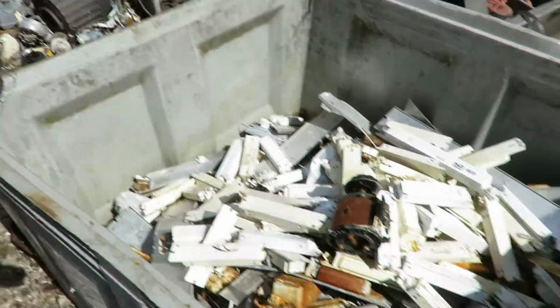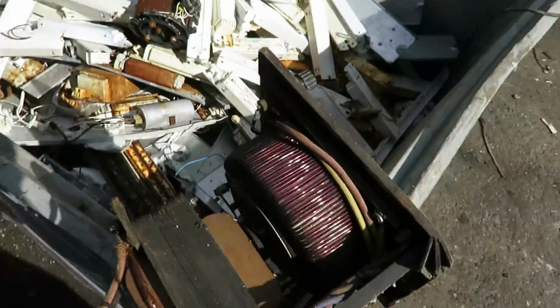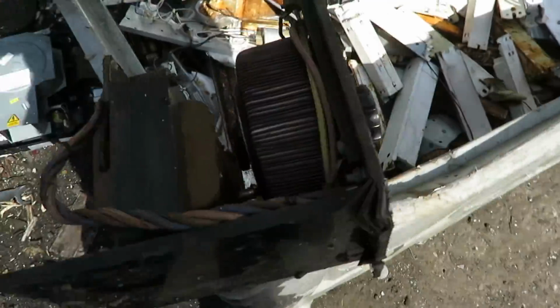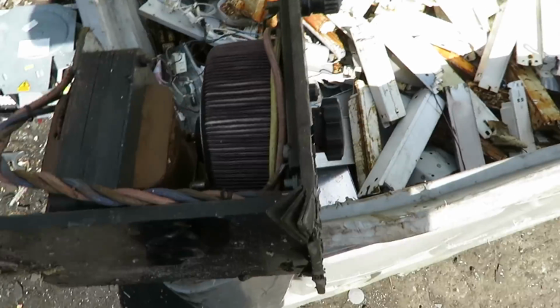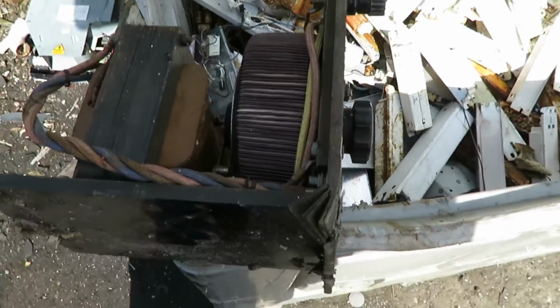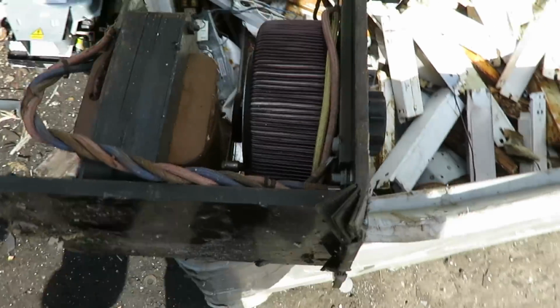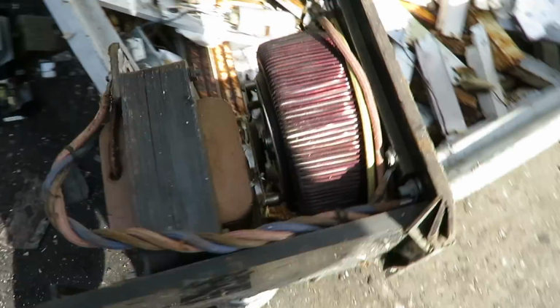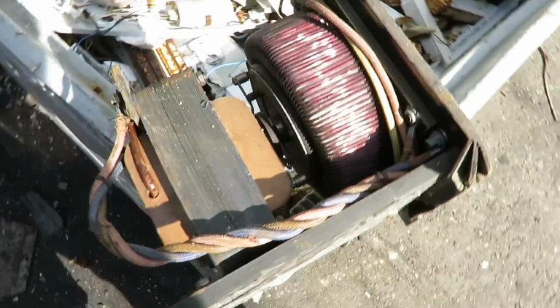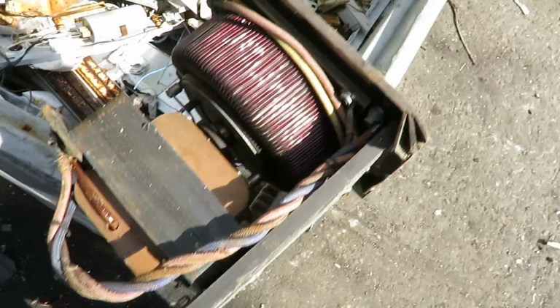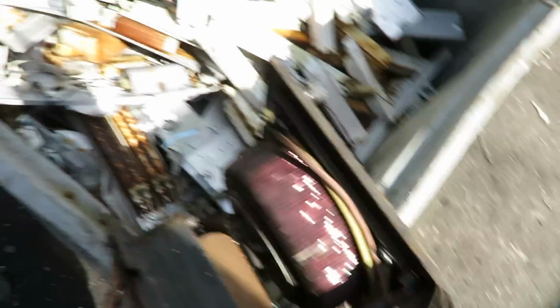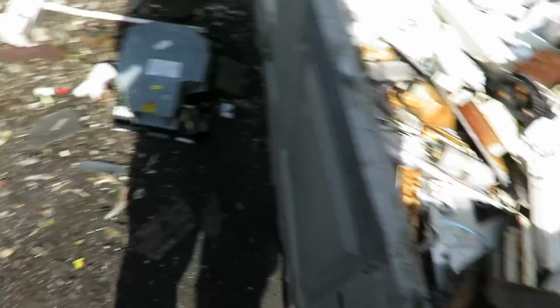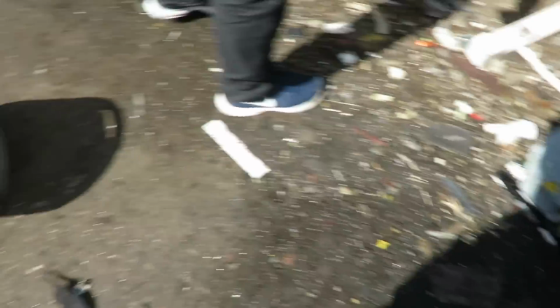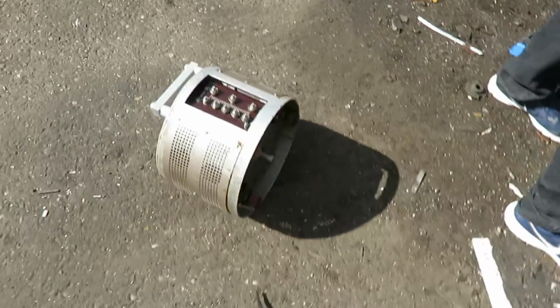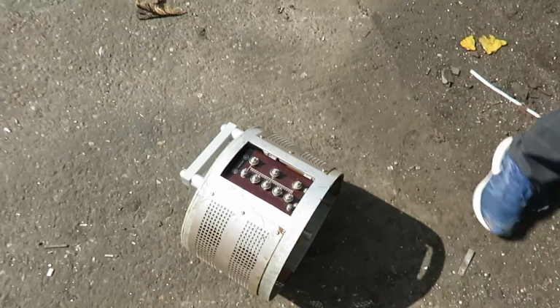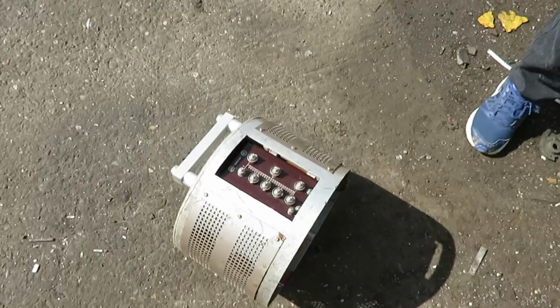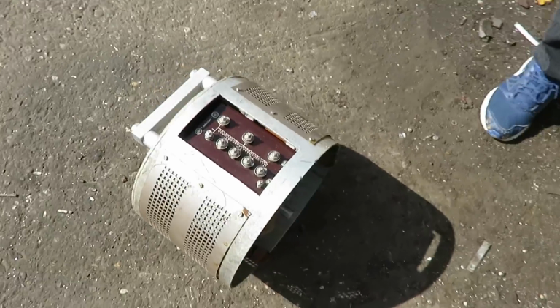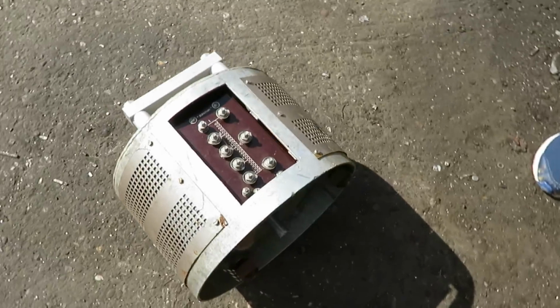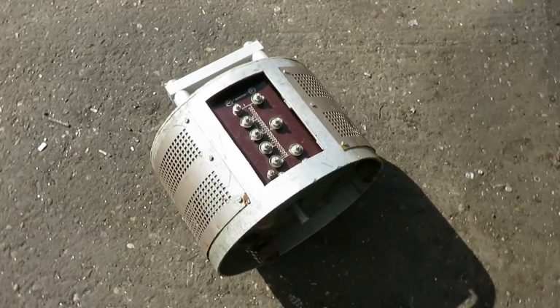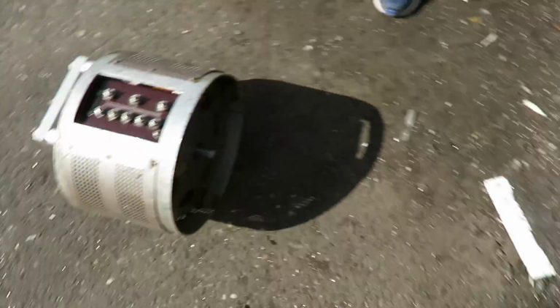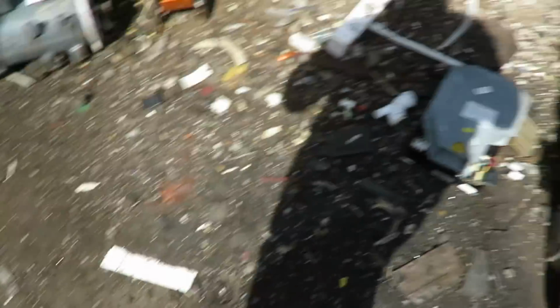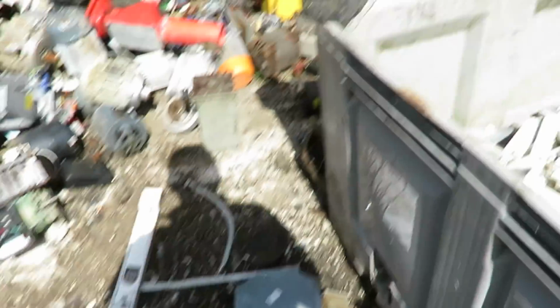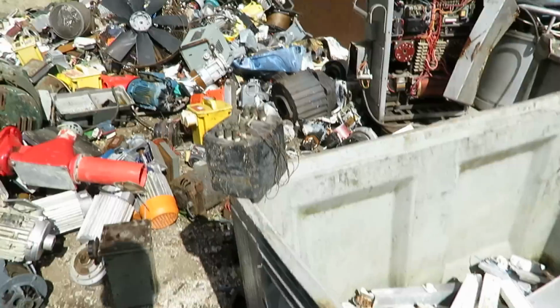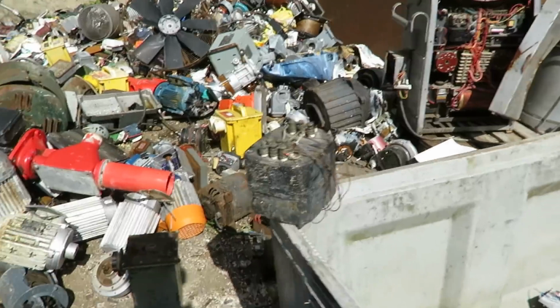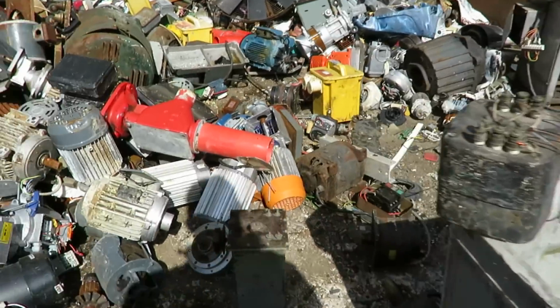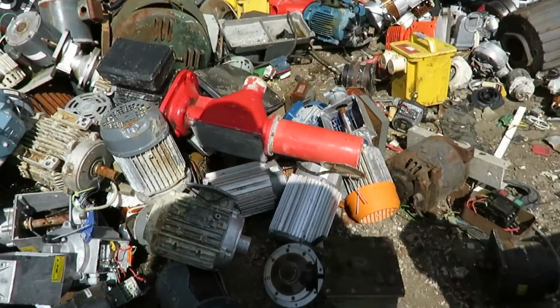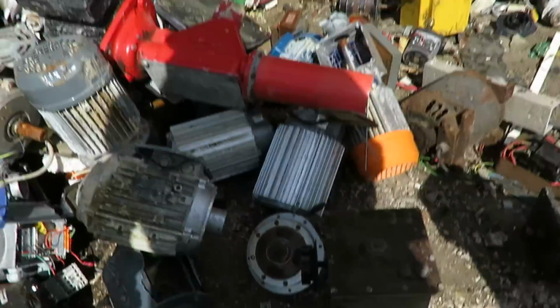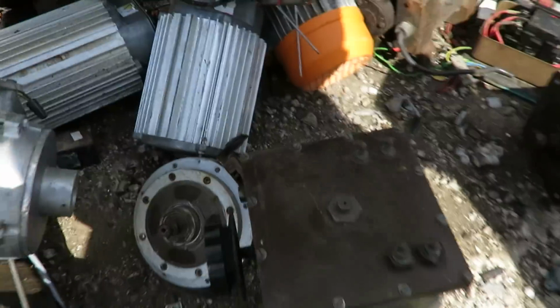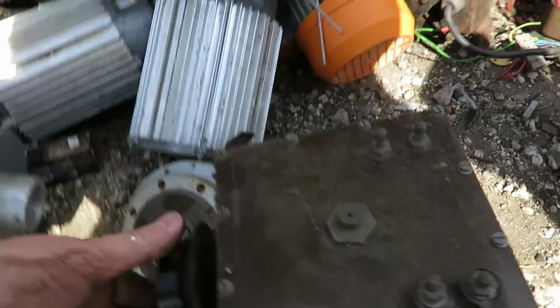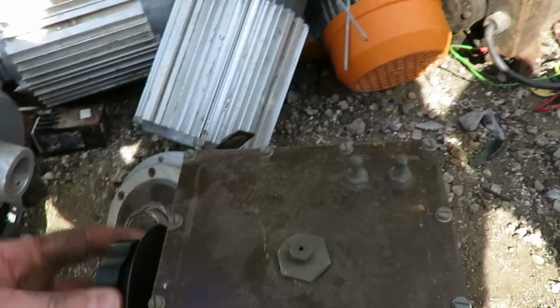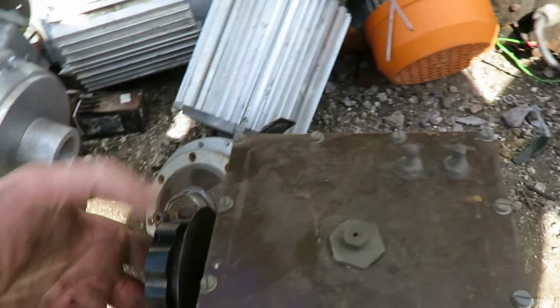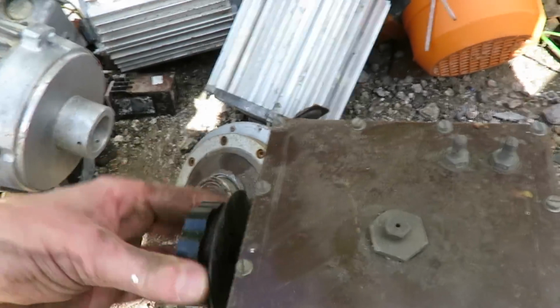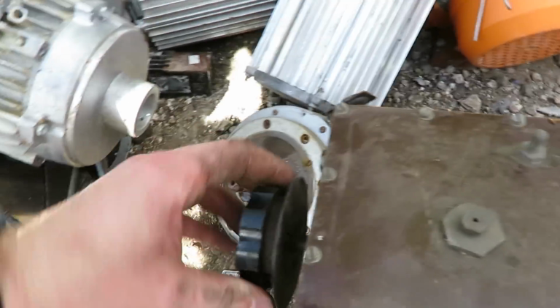This is when you really wish you had some cash. Nice little variac. Nice variac. I don't know what this is, but it's sweet.